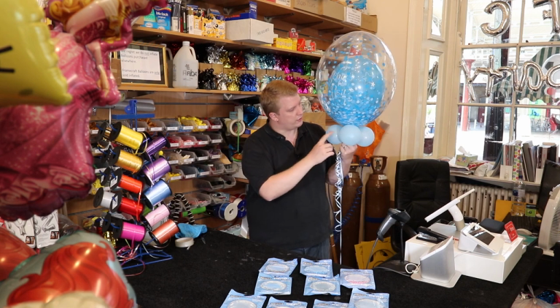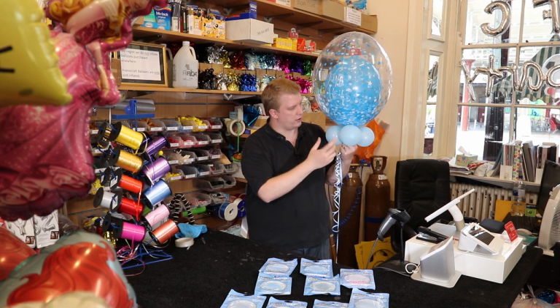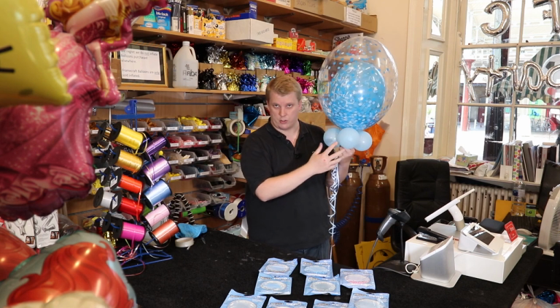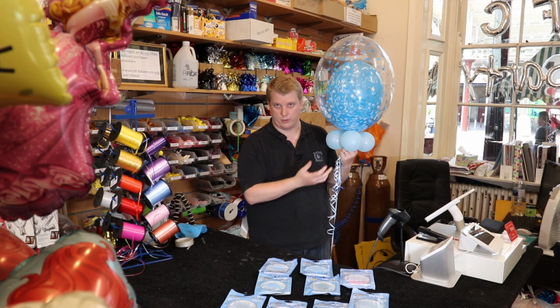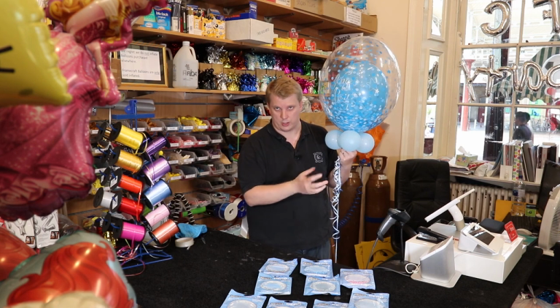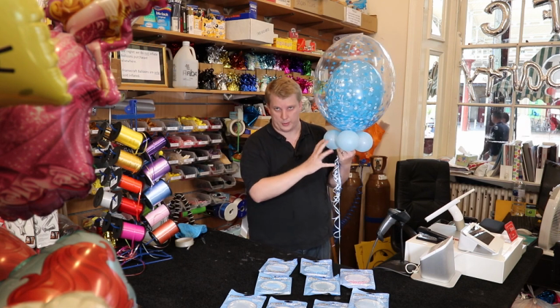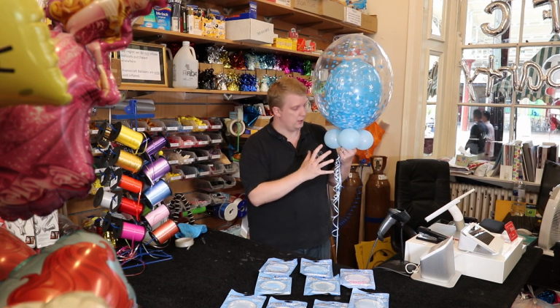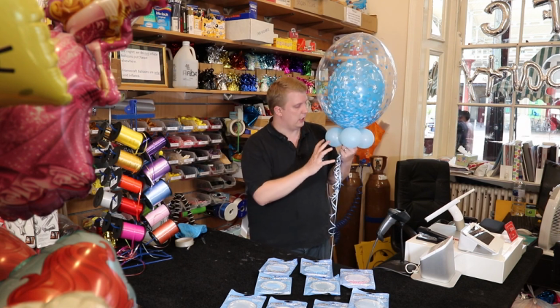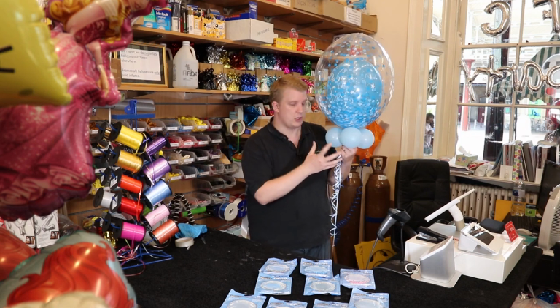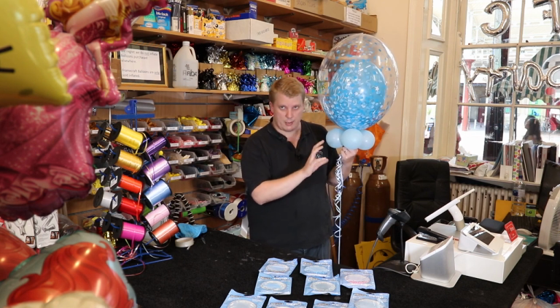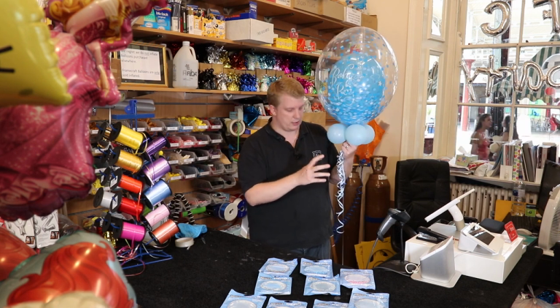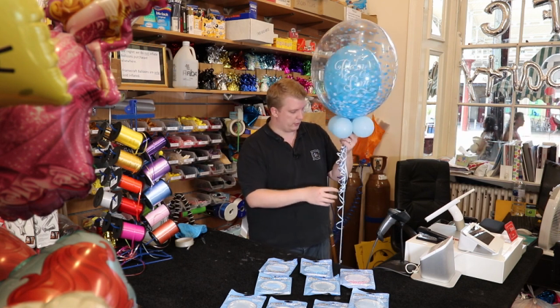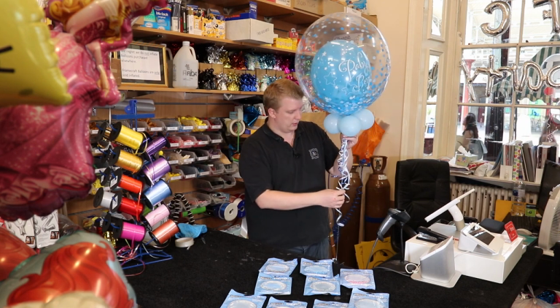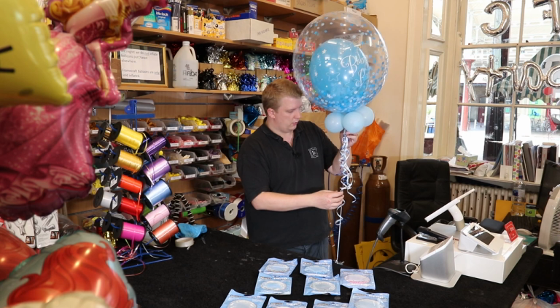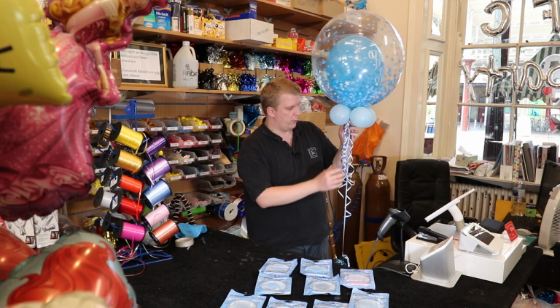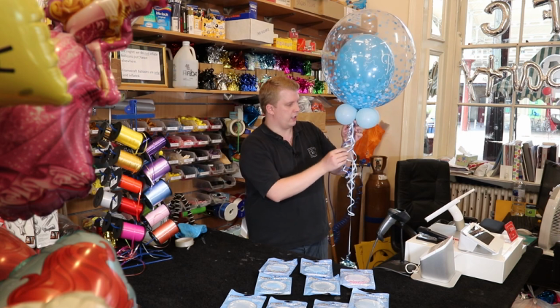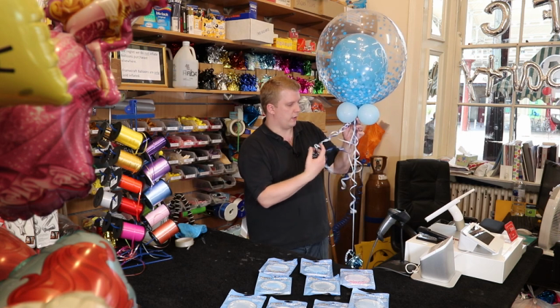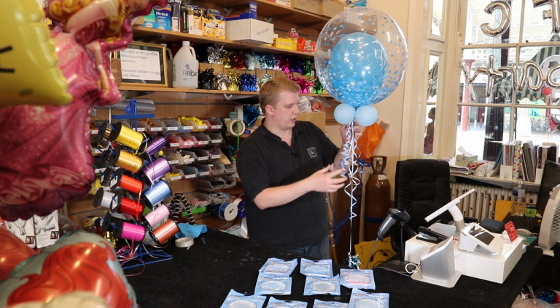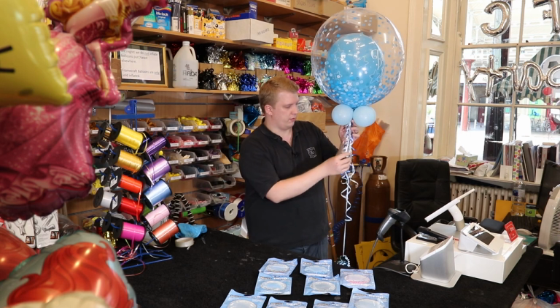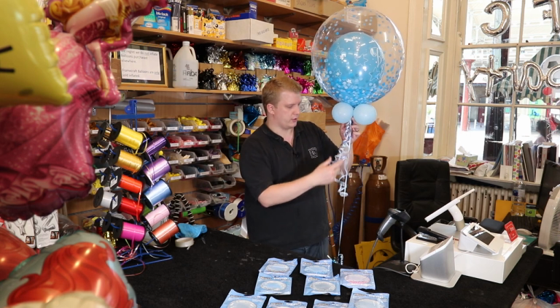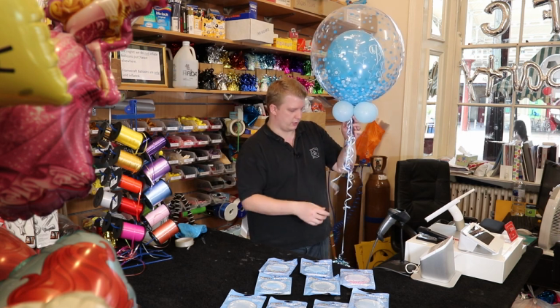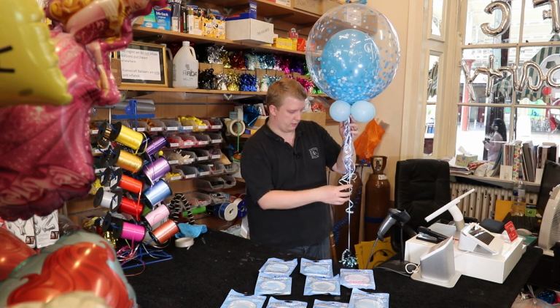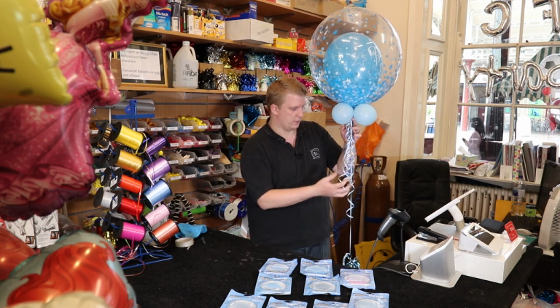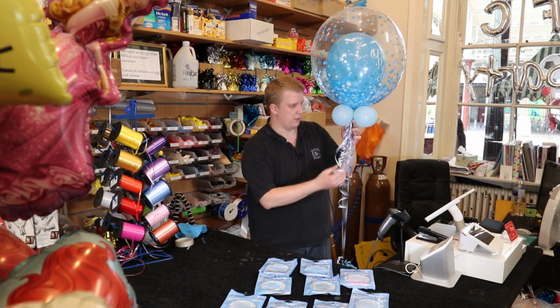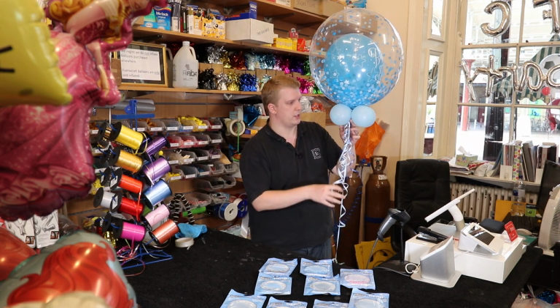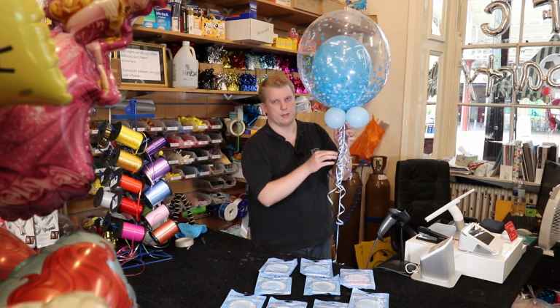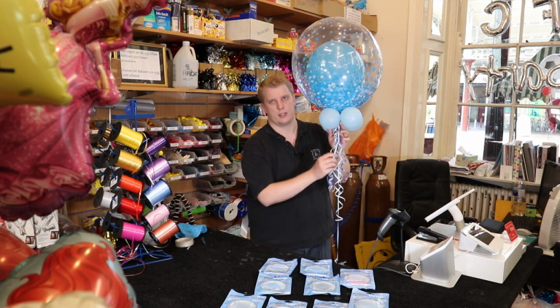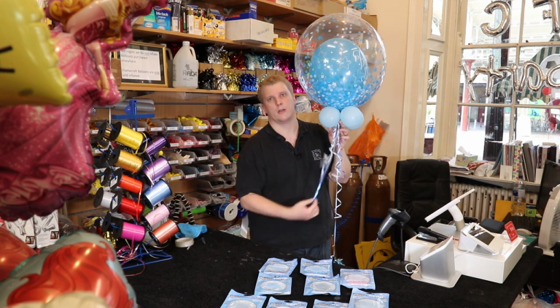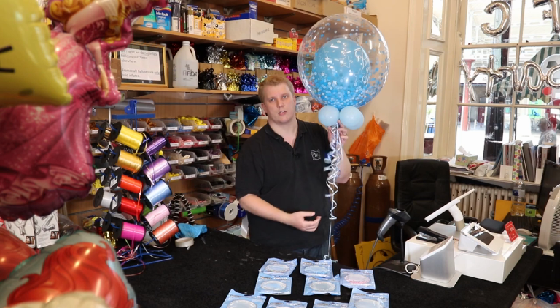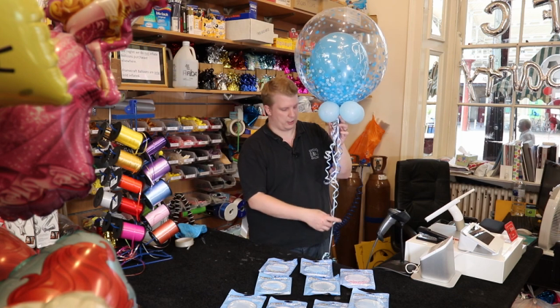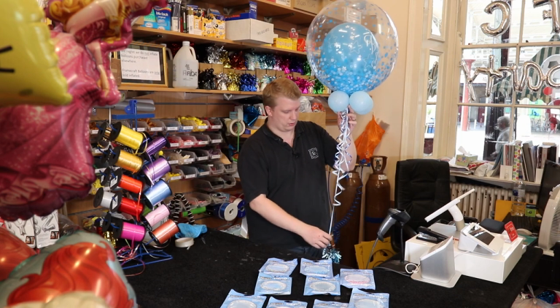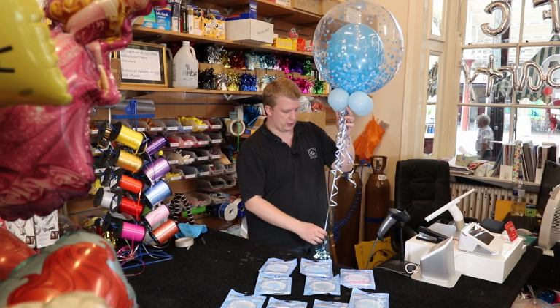All of these little individual balloons here can all be changed about and mixed around. We've added a few extra frills here just for display purposes, just to make it extra special and extra nice.